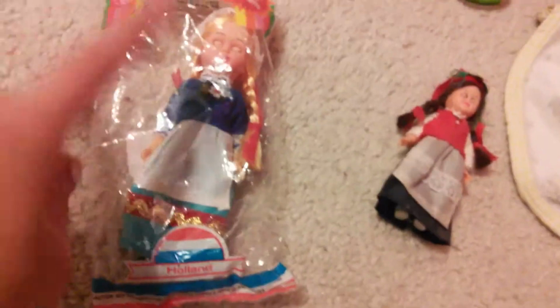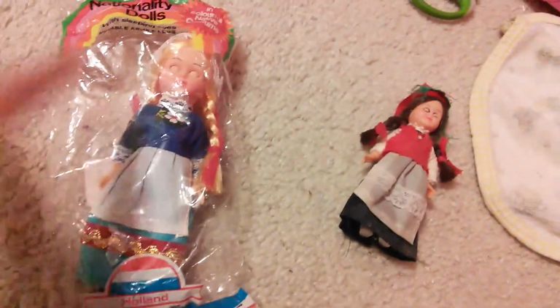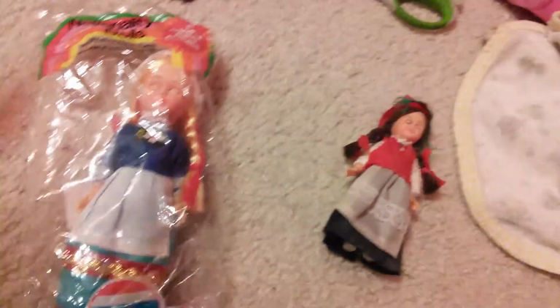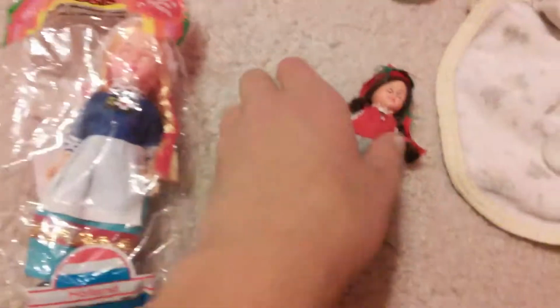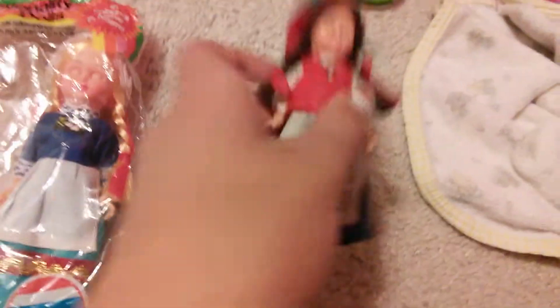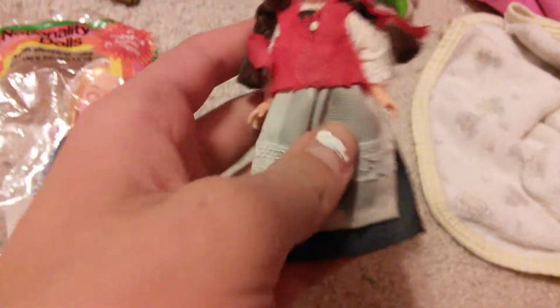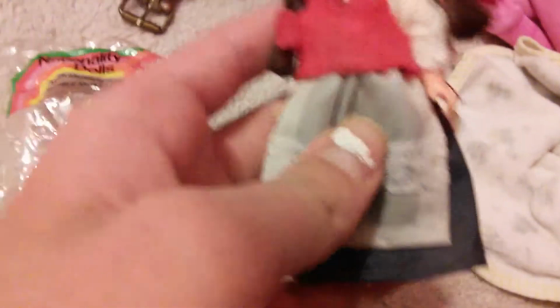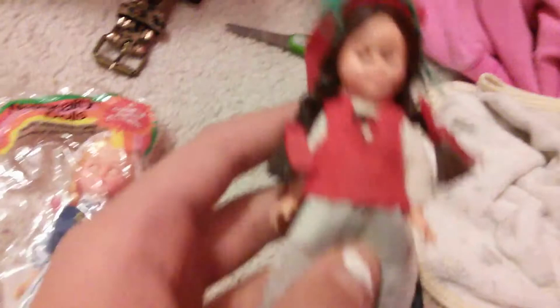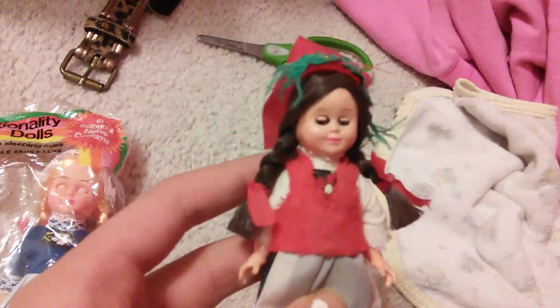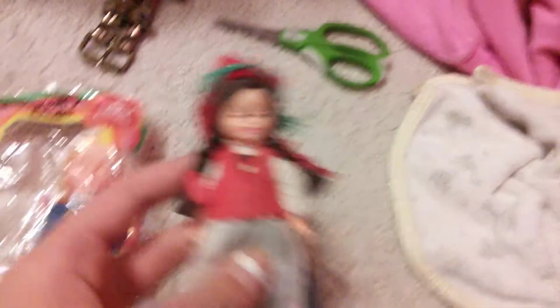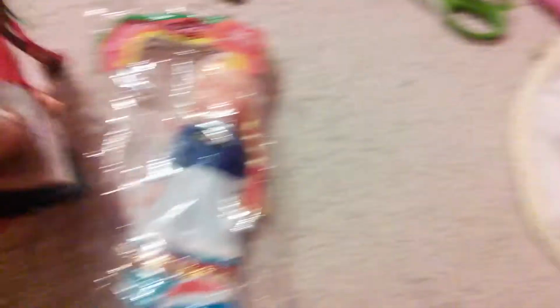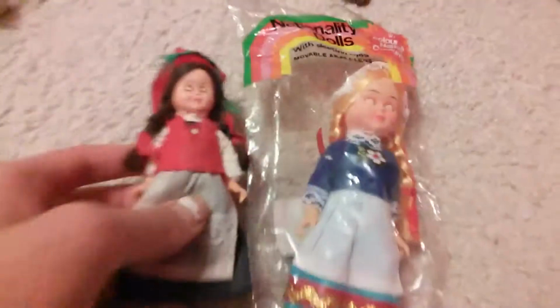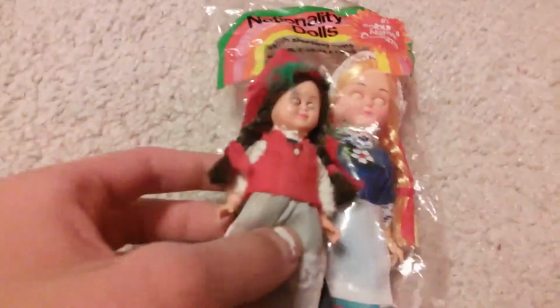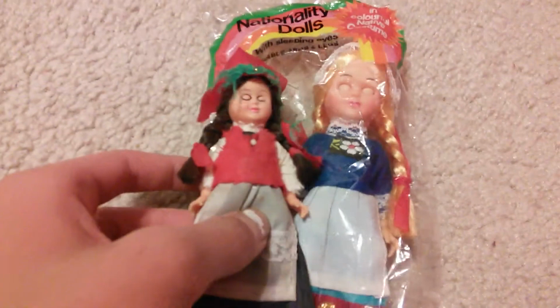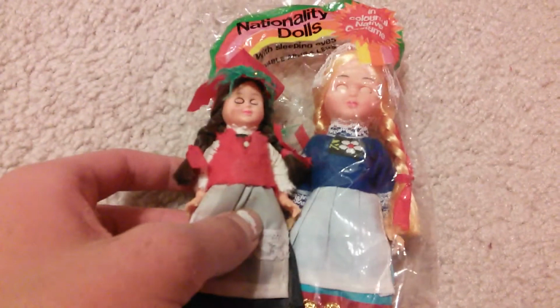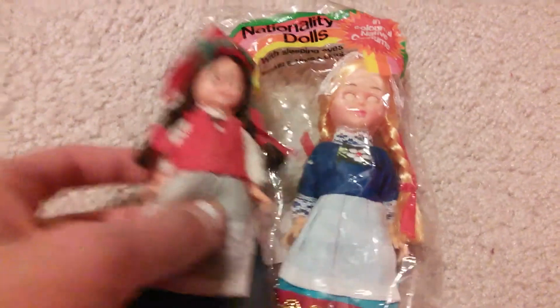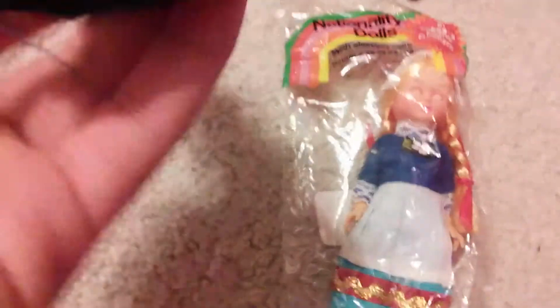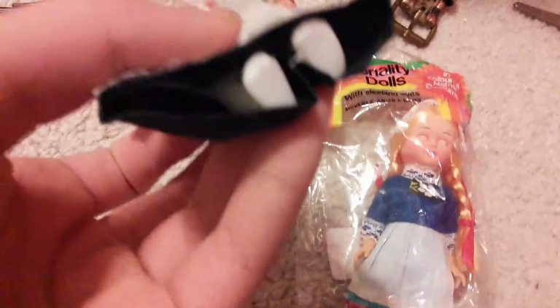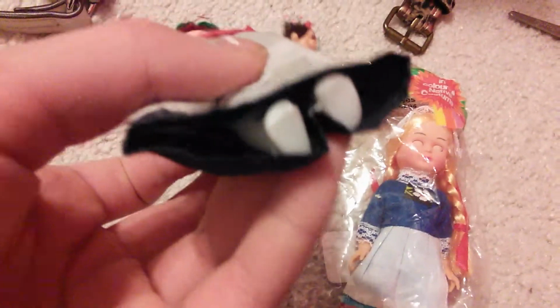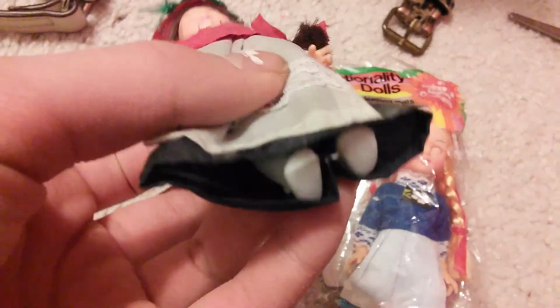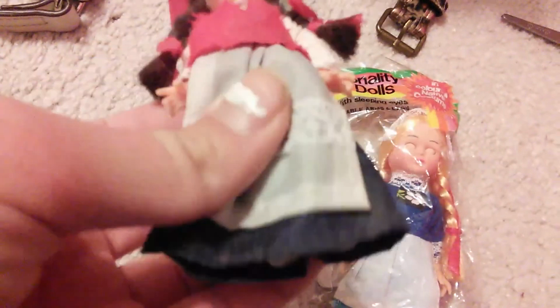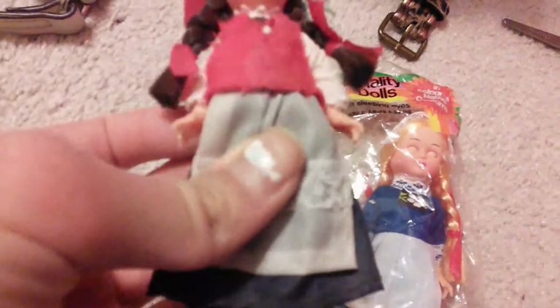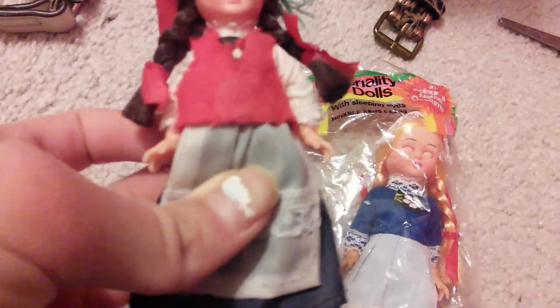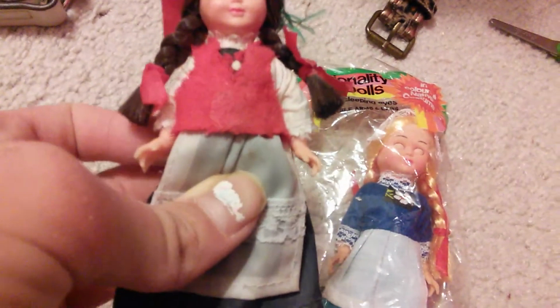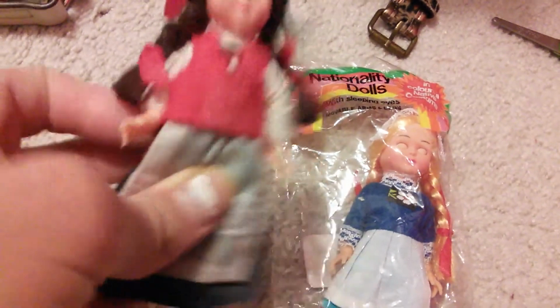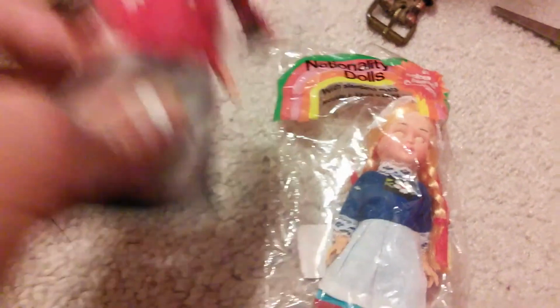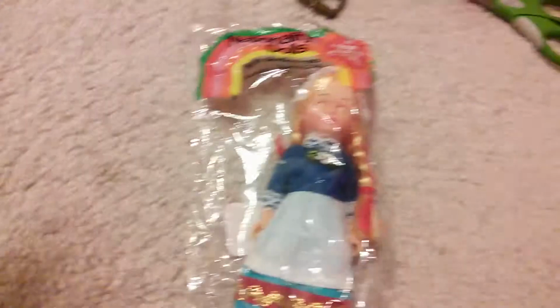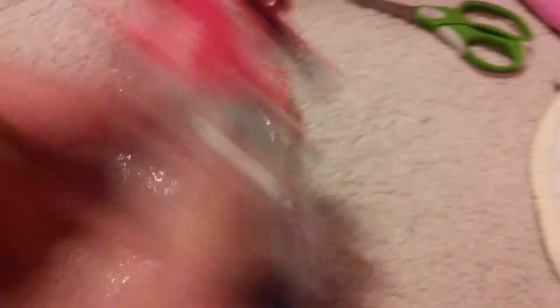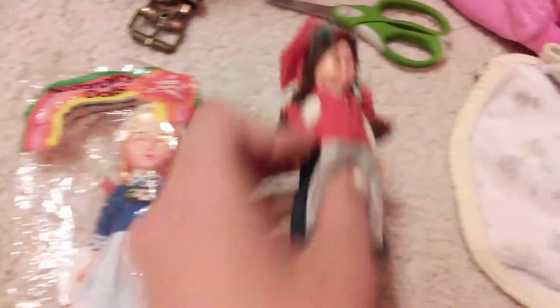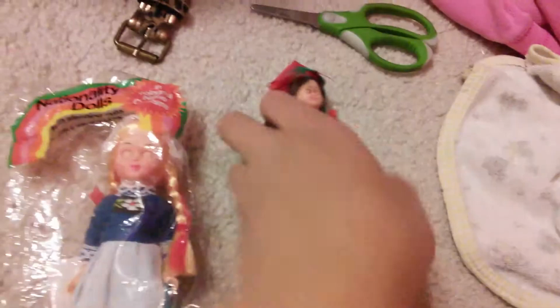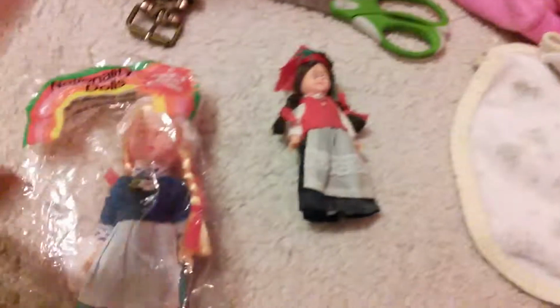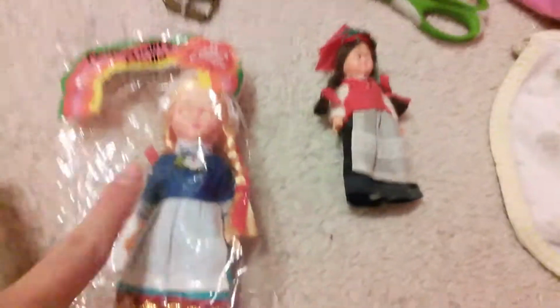She actually has the same face mold and hand mold as this little doll. She's kind of small though, but she also has the same shoes, but in a smaller size of course. But I lost them because I got this way back in 2012 when I went to the Philippines.